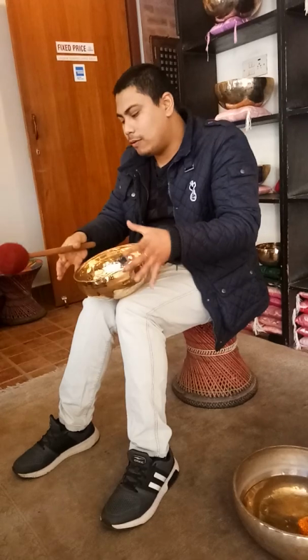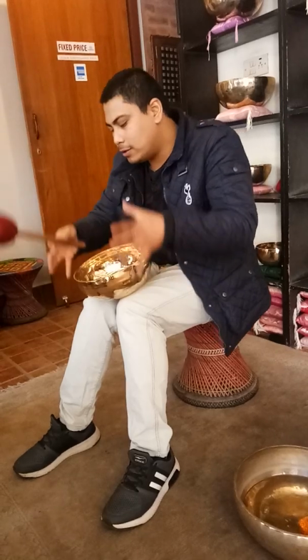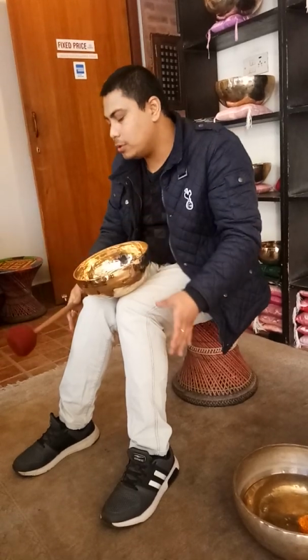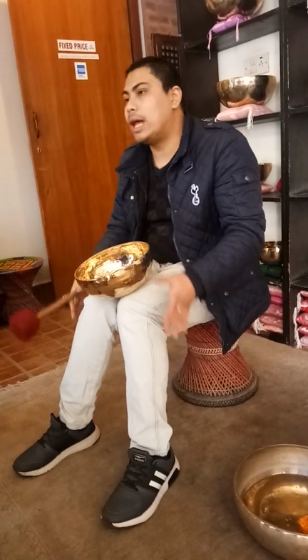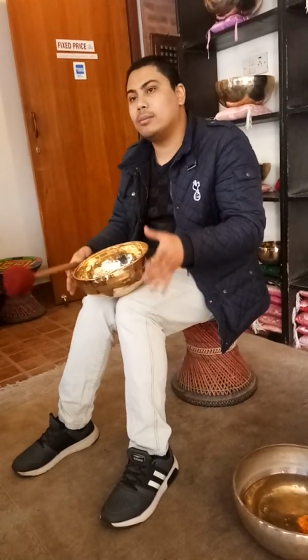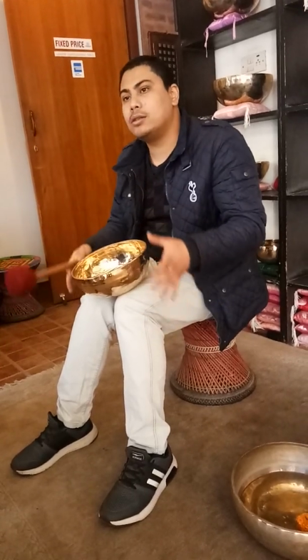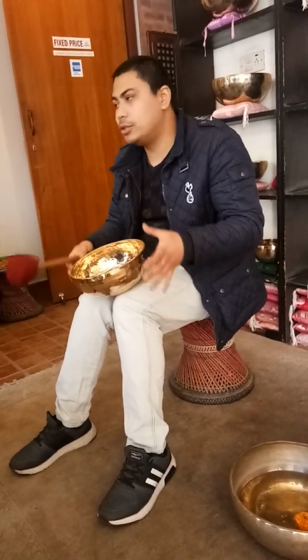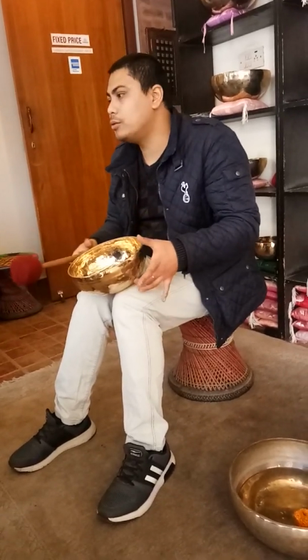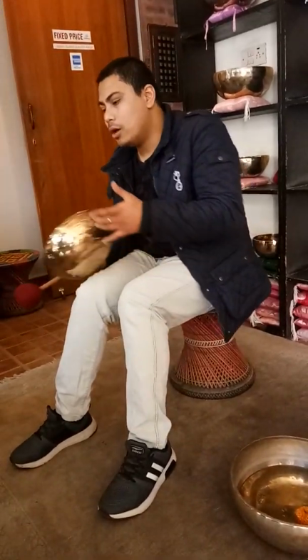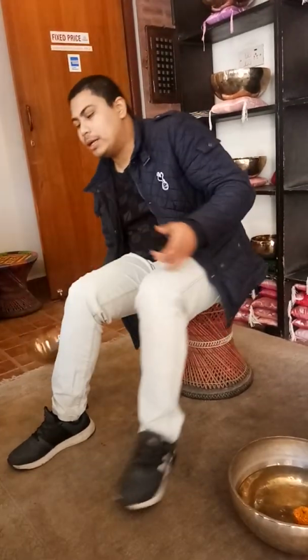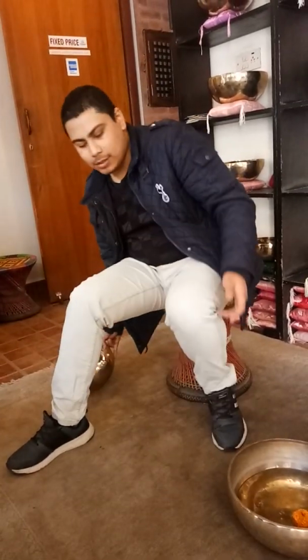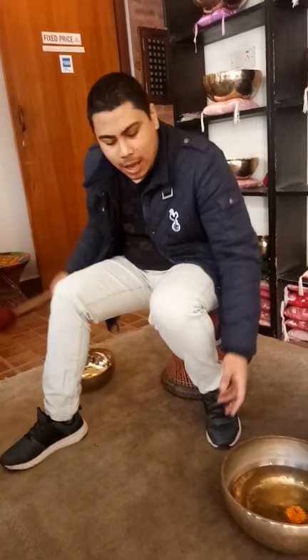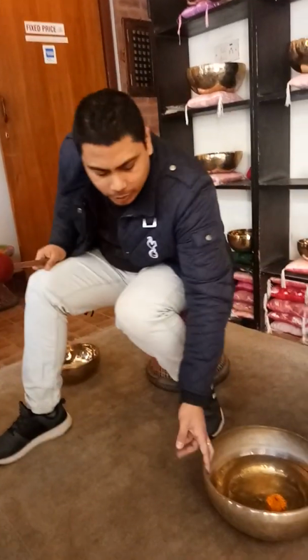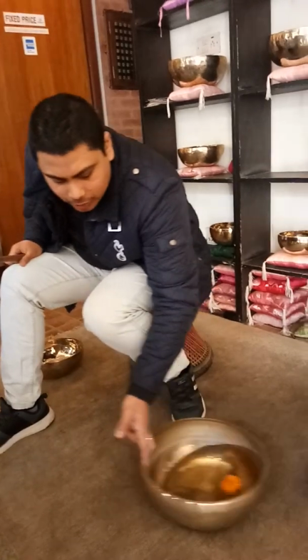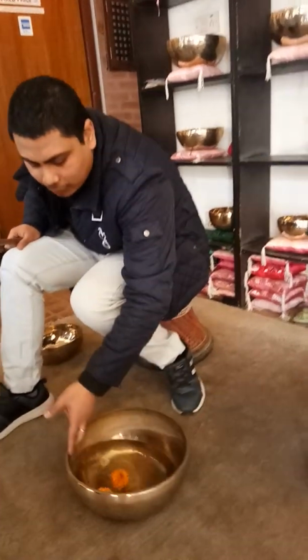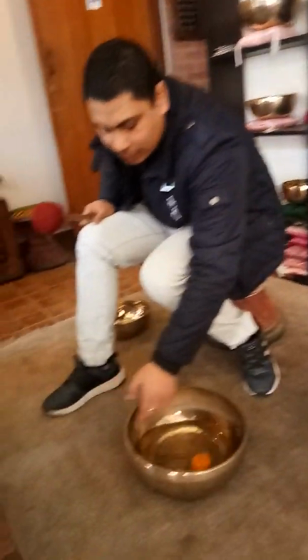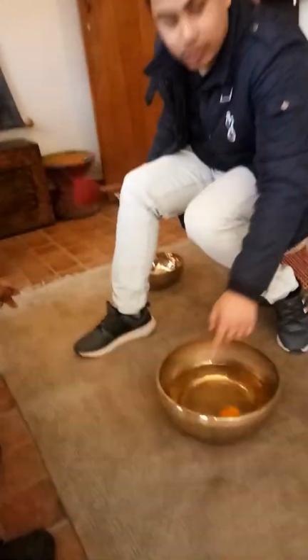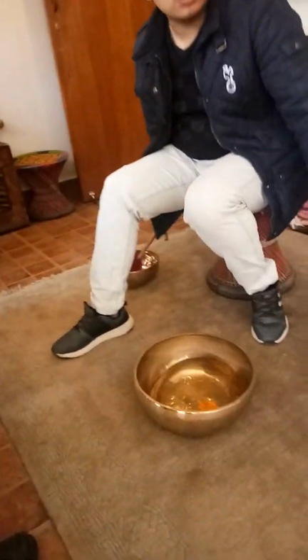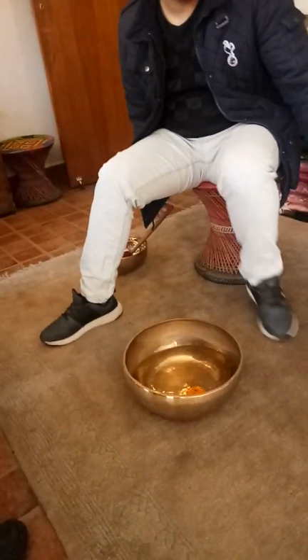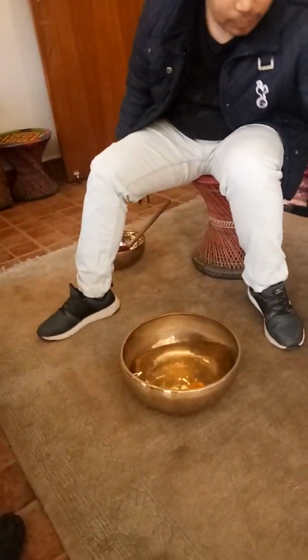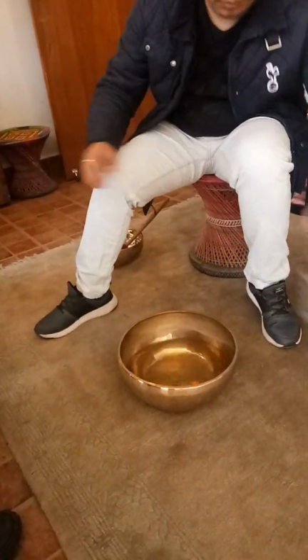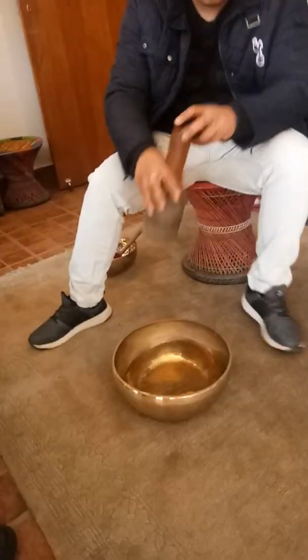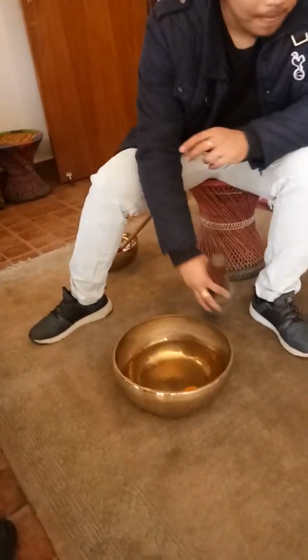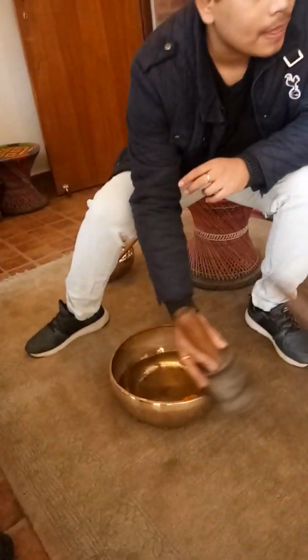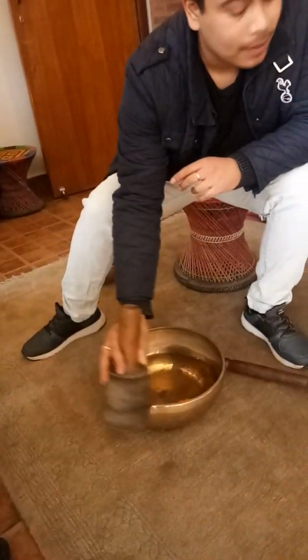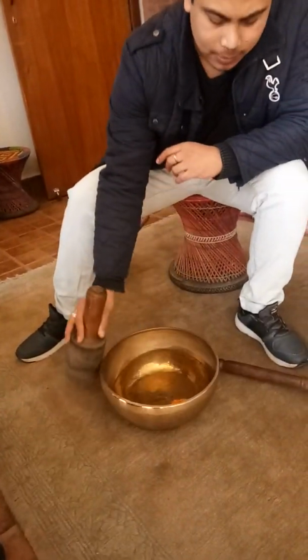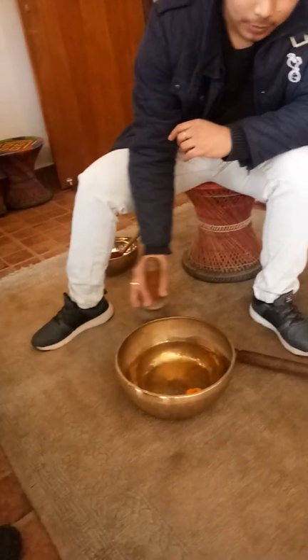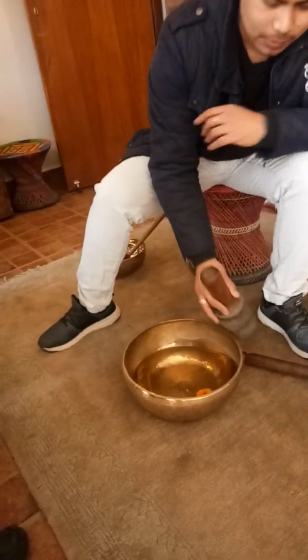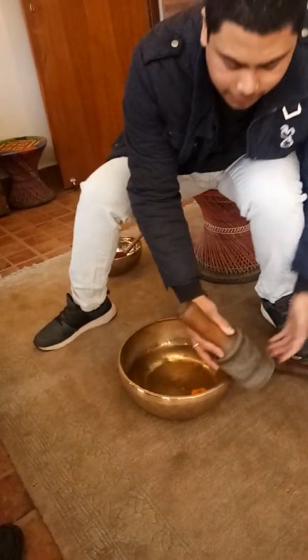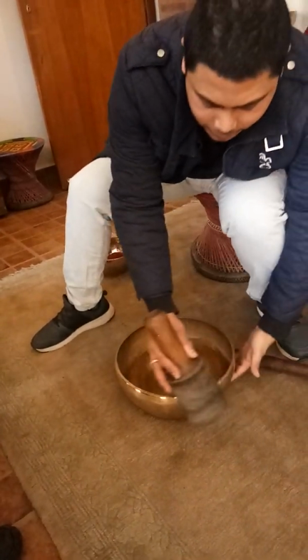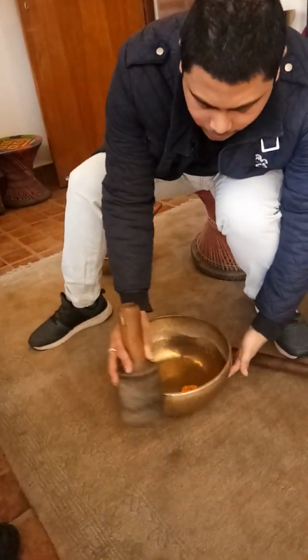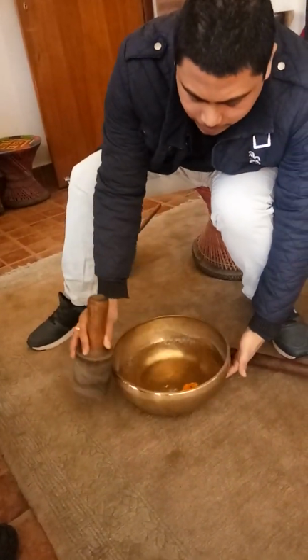The vibration relaxes your muscles, your tissues, and many things. Our body is made from about 70% water, so it vibrates all the liquid inside.